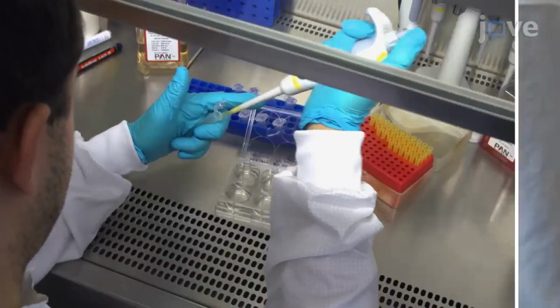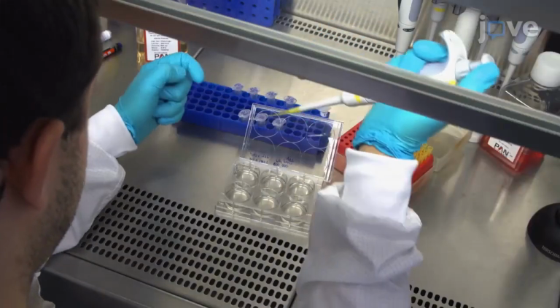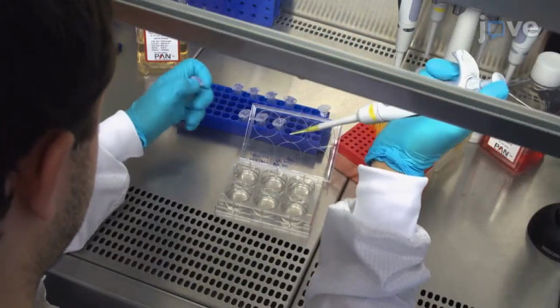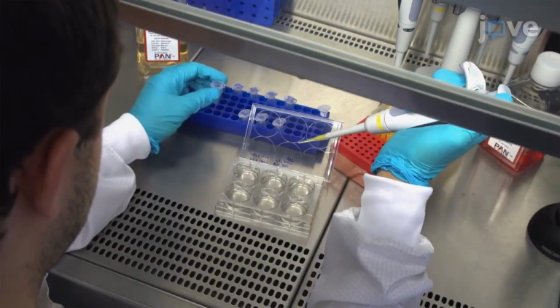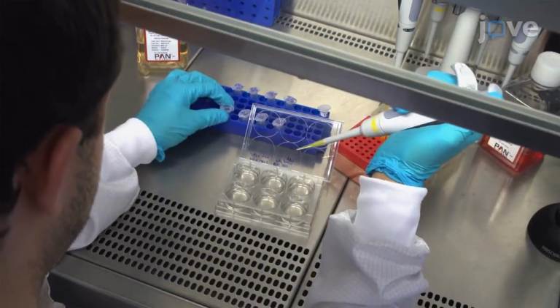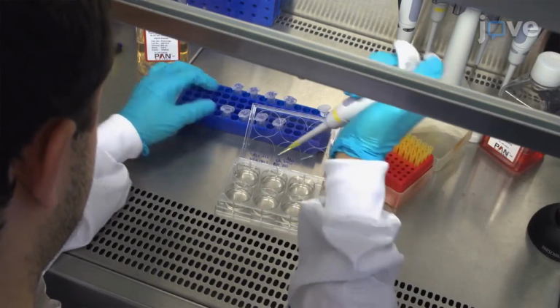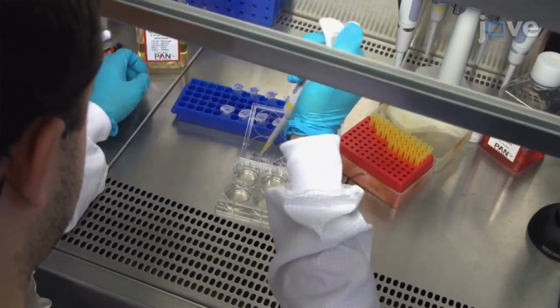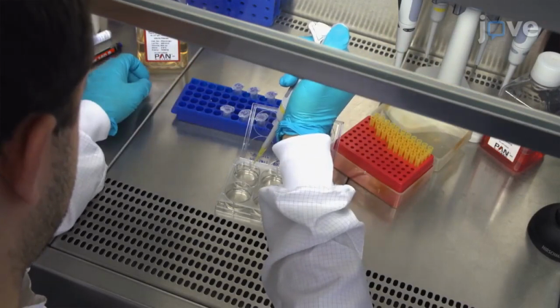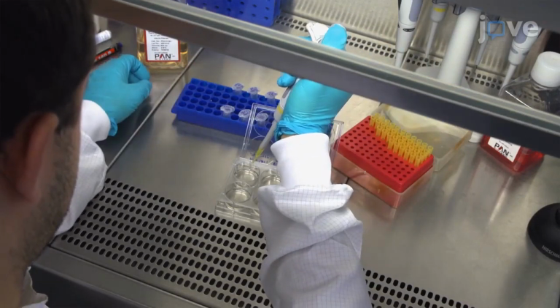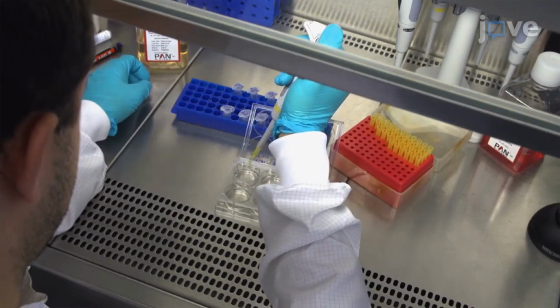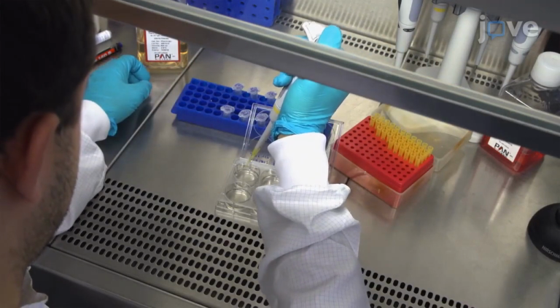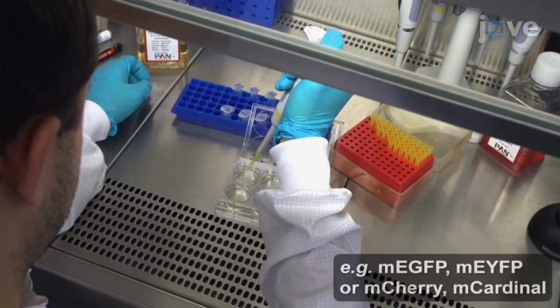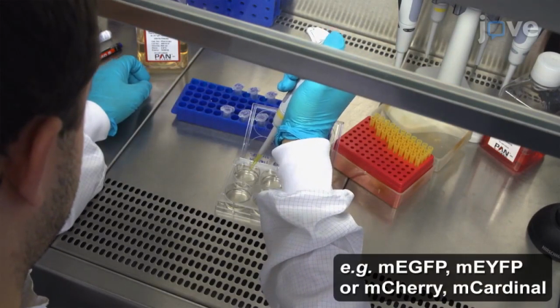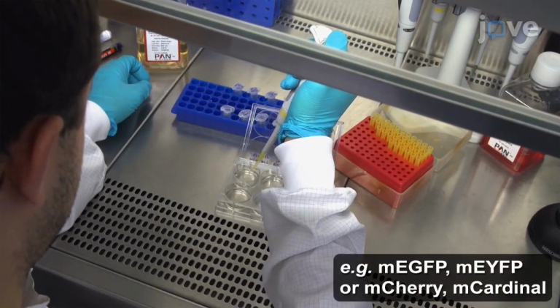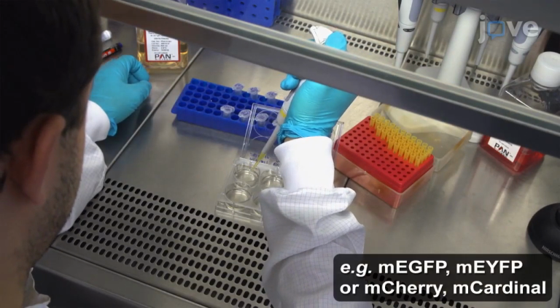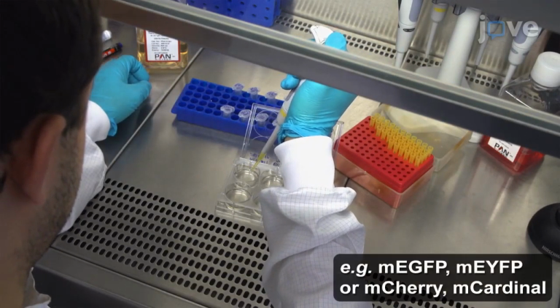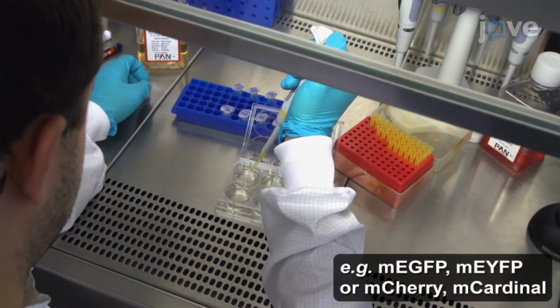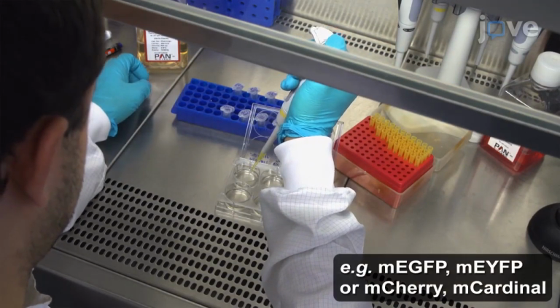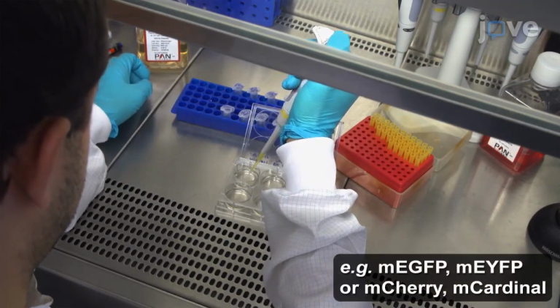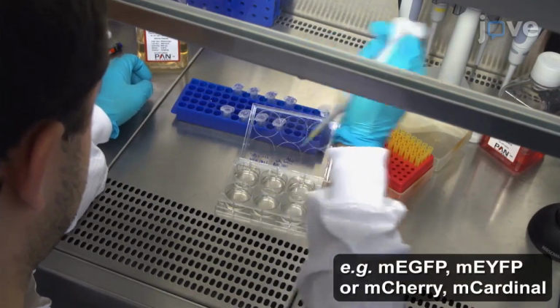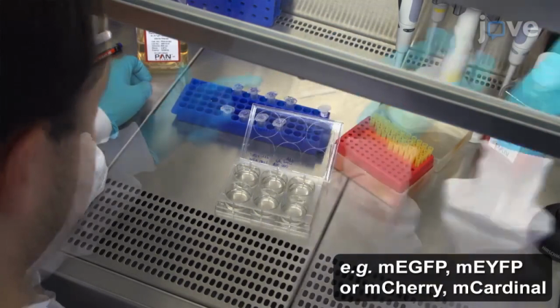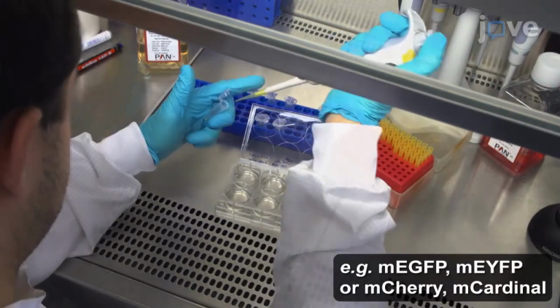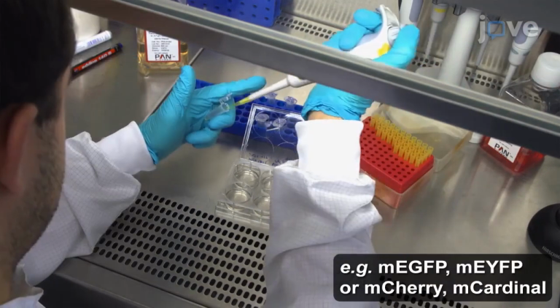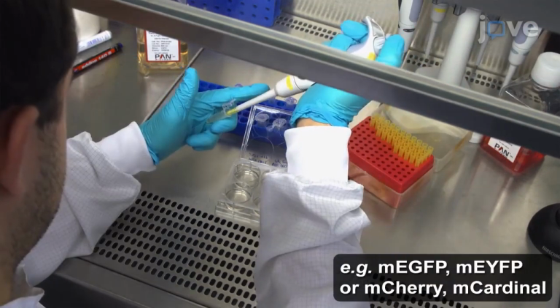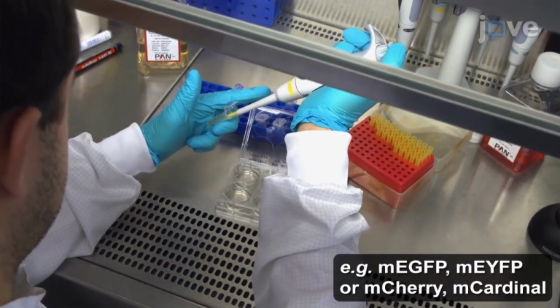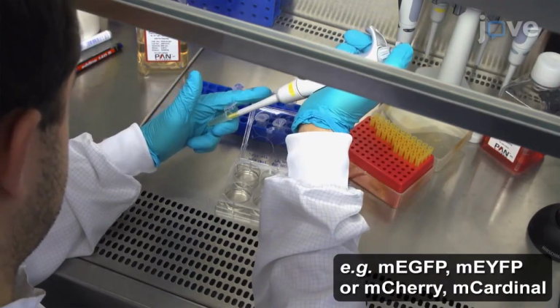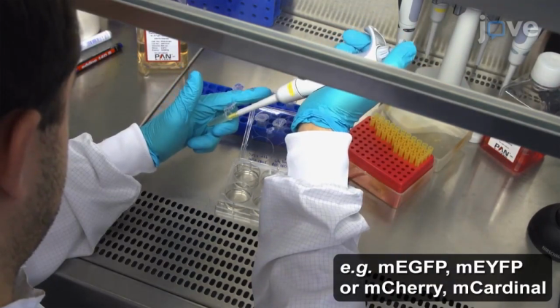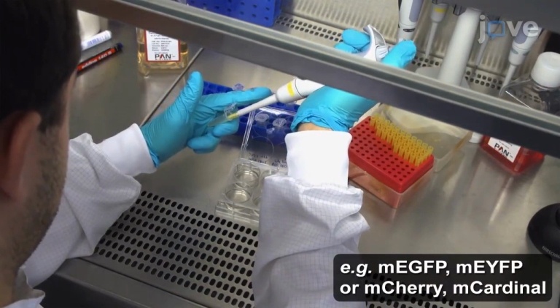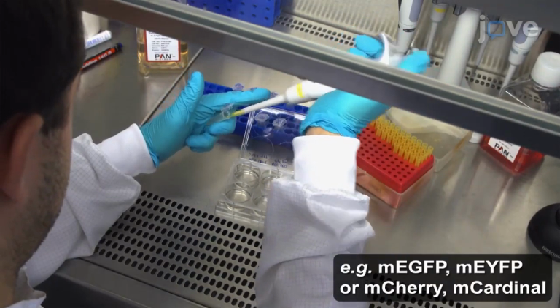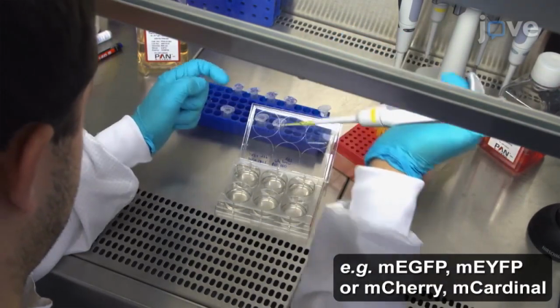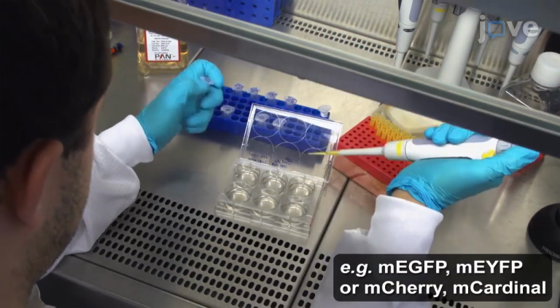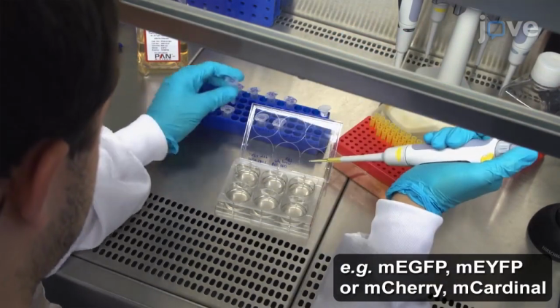To perform a basic experiment, transfect plasmids for the protein of interest fused to a green or yellow fluorescent protein and a red fluorescent protein in separate wells.